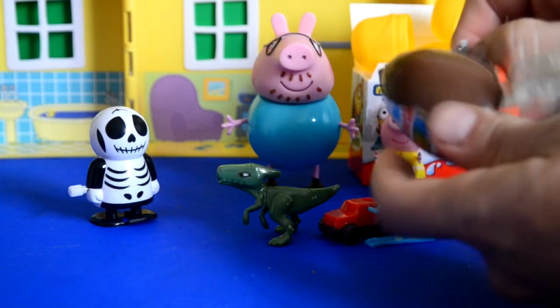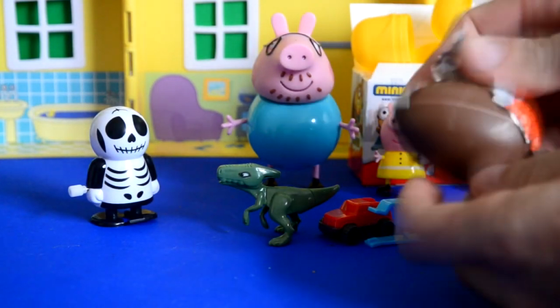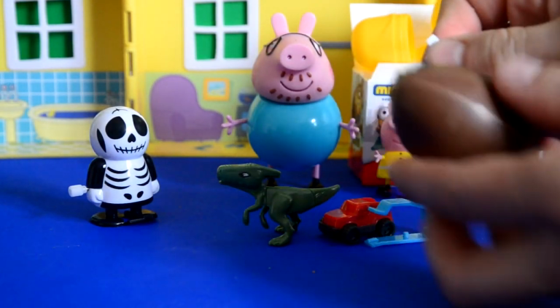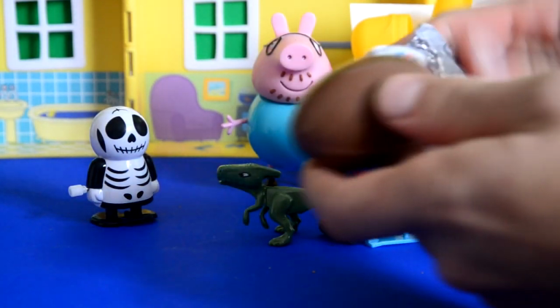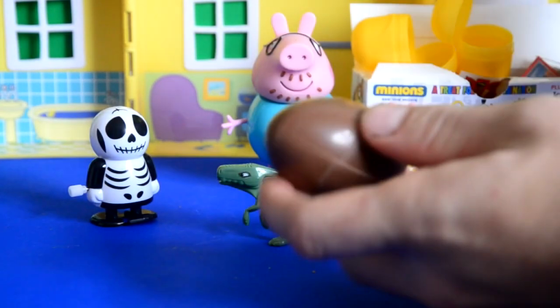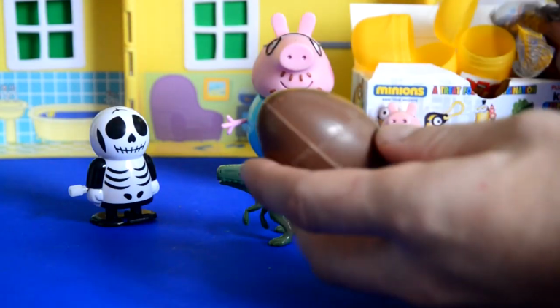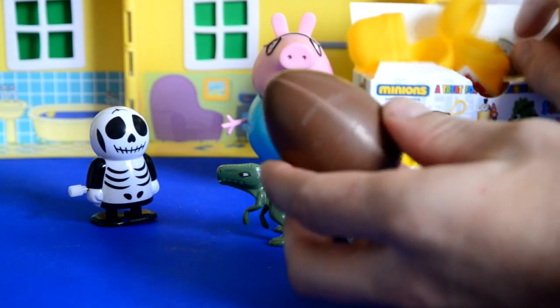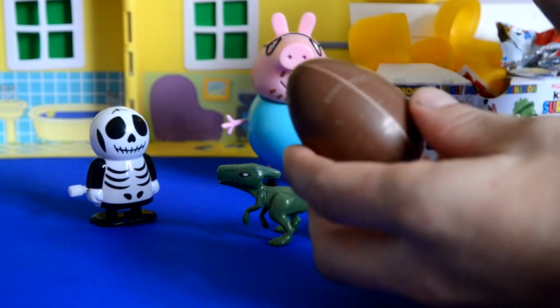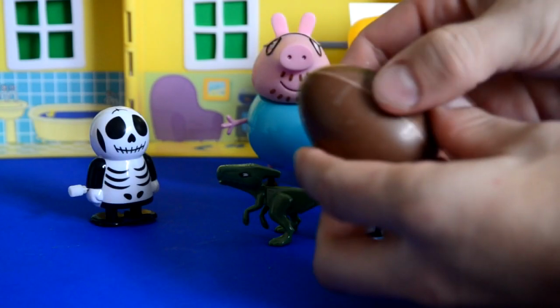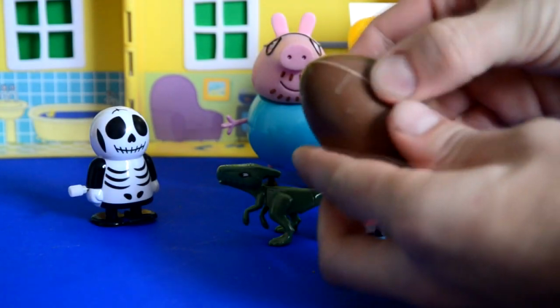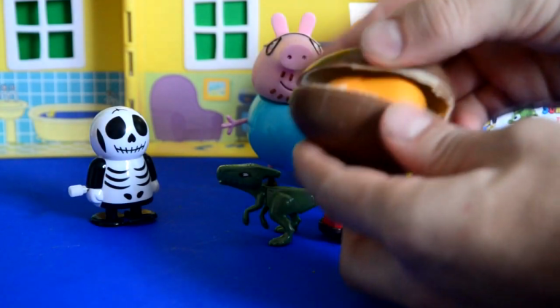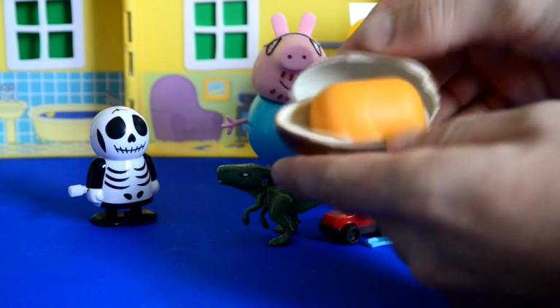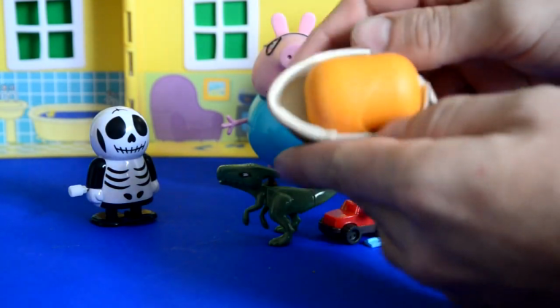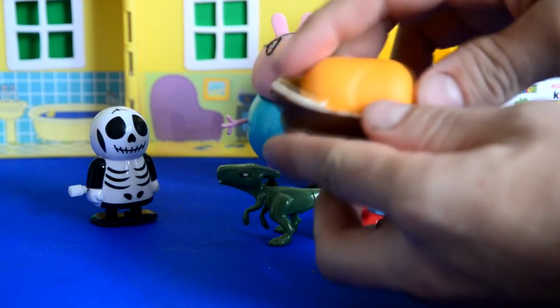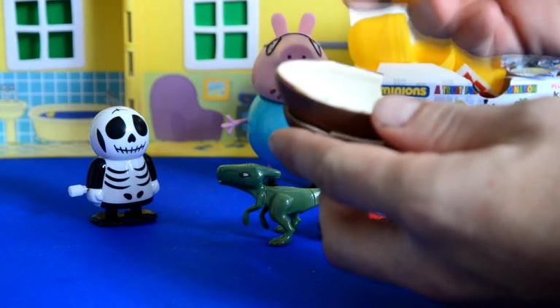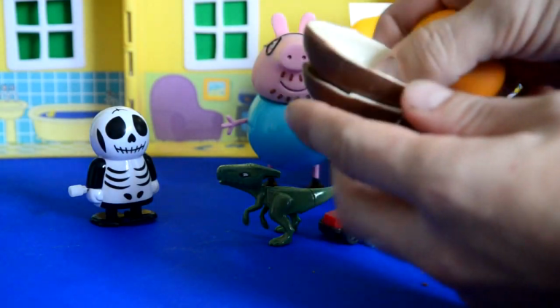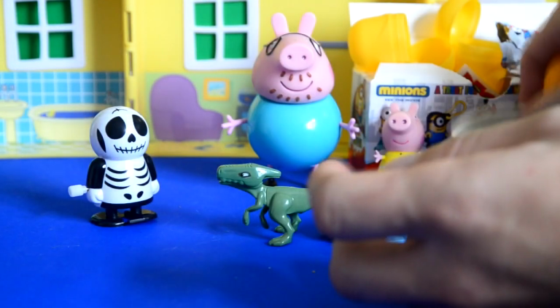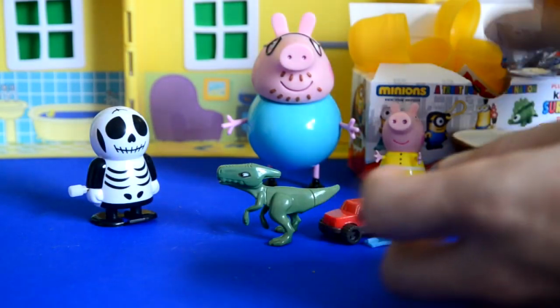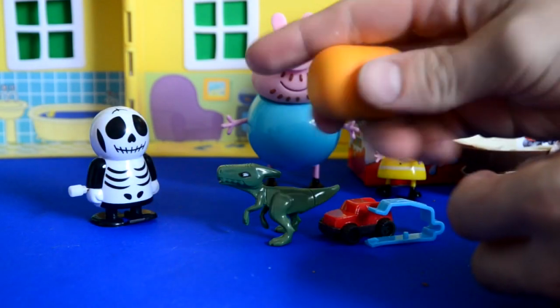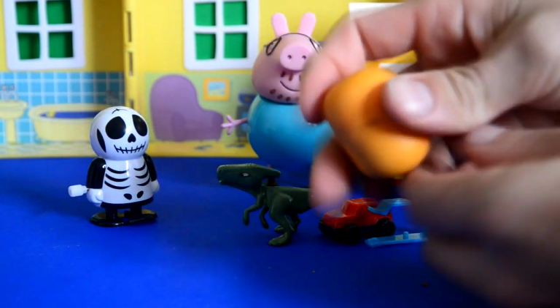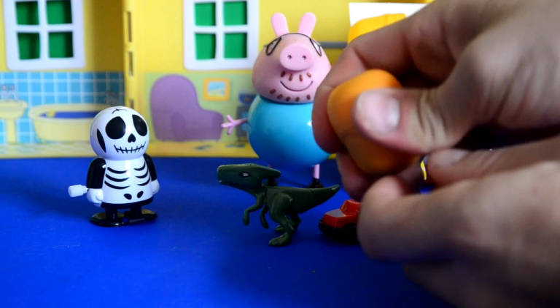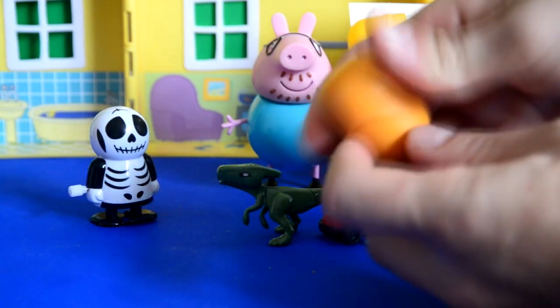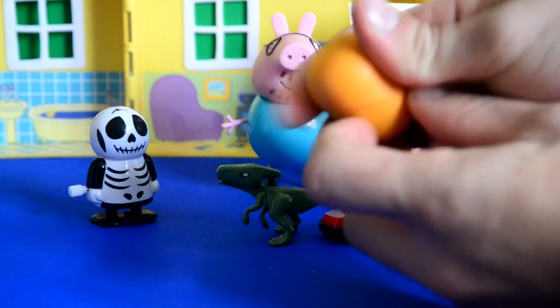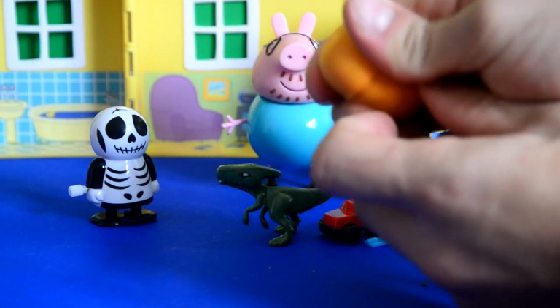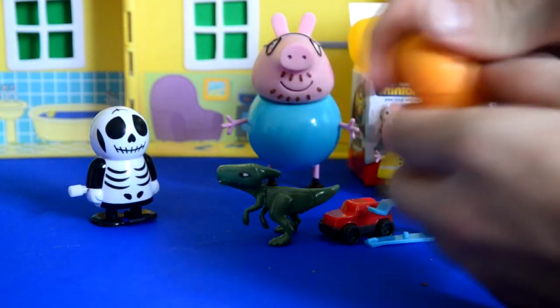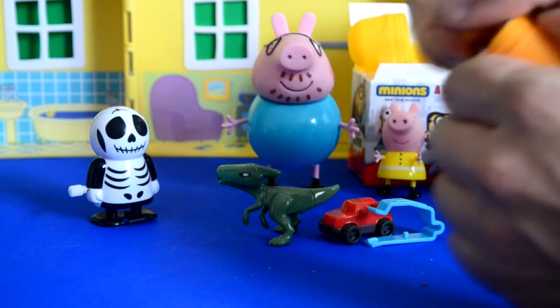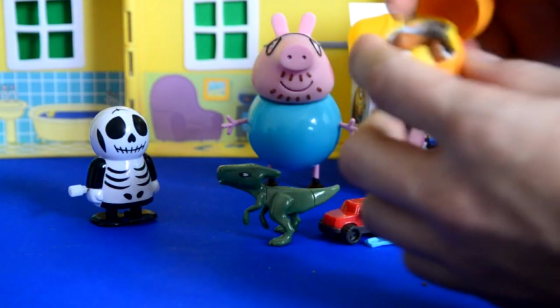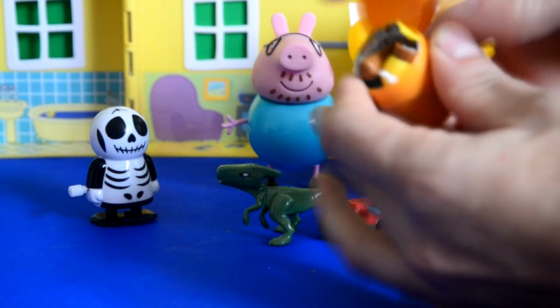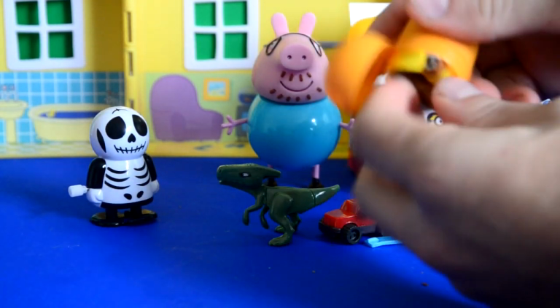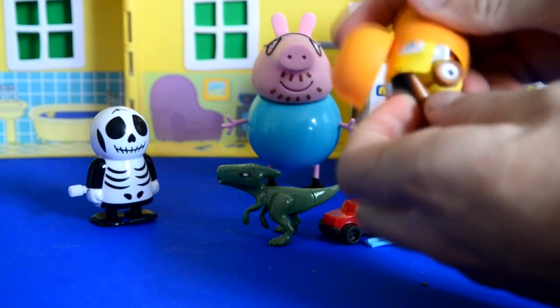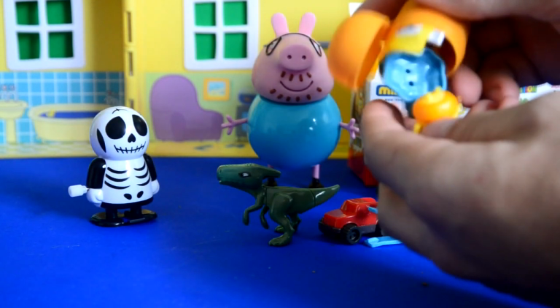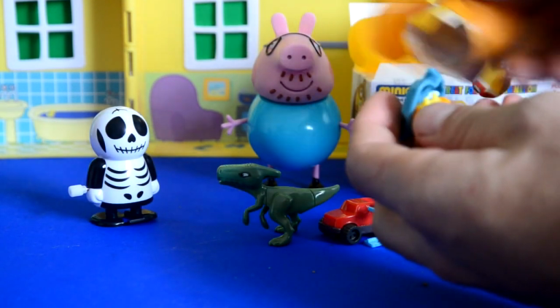Oh Daddy Pig, do you think you'll ever get a Minion in these Kinder Surprise Eggs? We've opened two now. I think this third one might have a Minion inside though. So let's open it and see what it is. You've got to have patience, see Peppa.